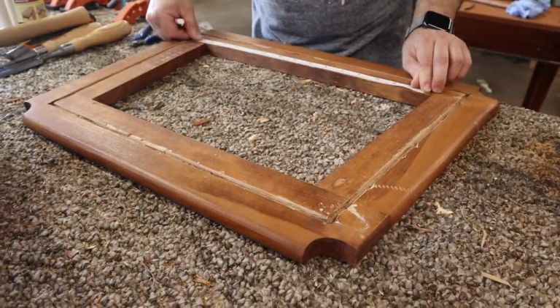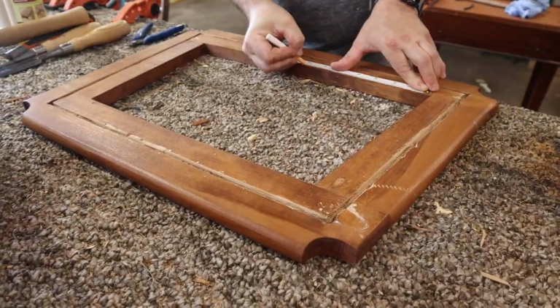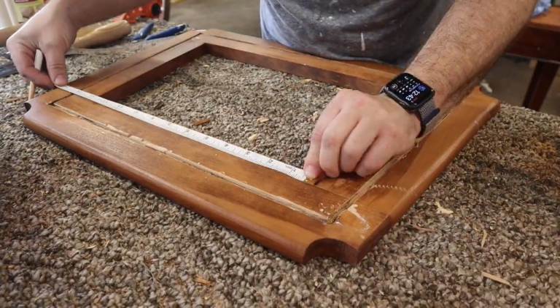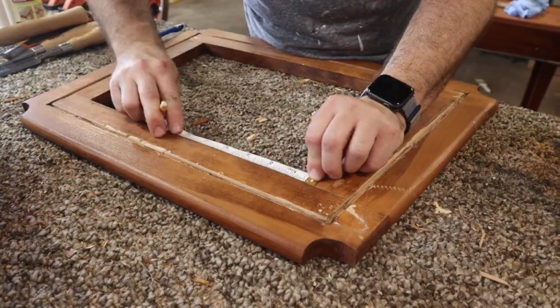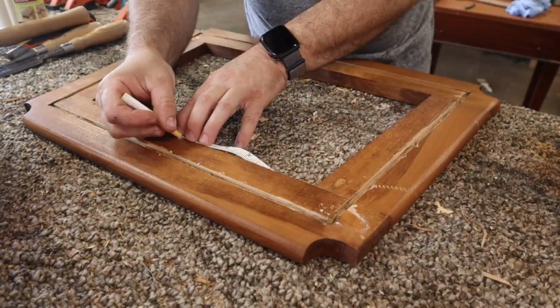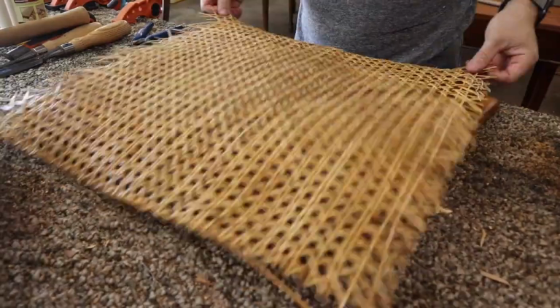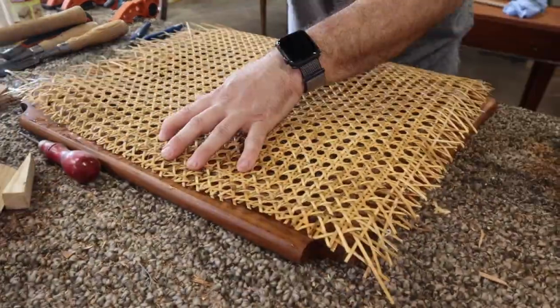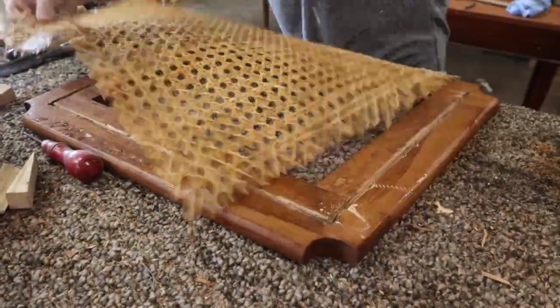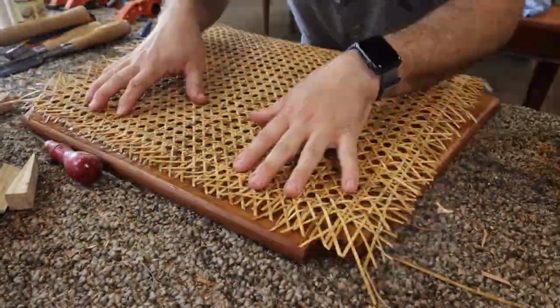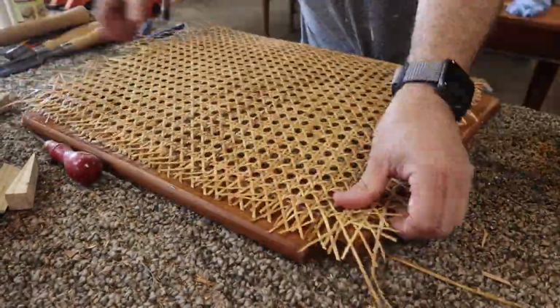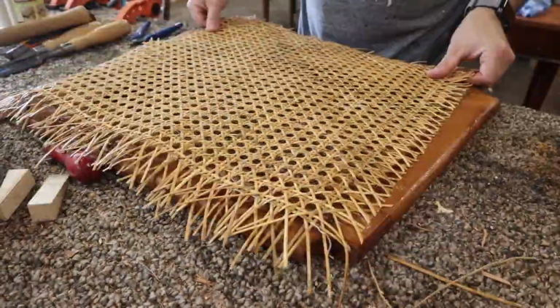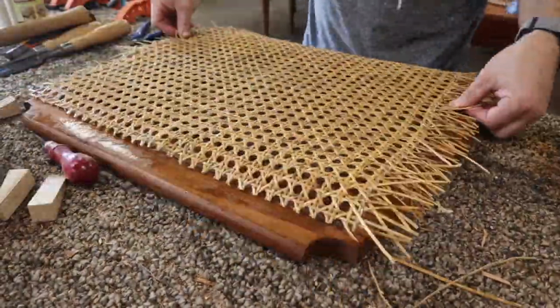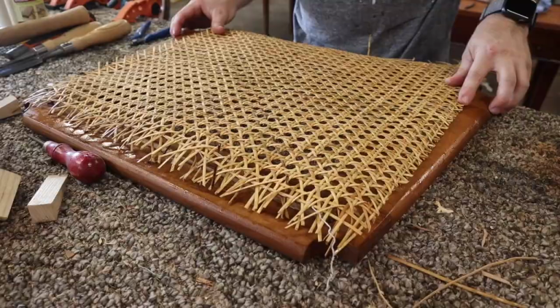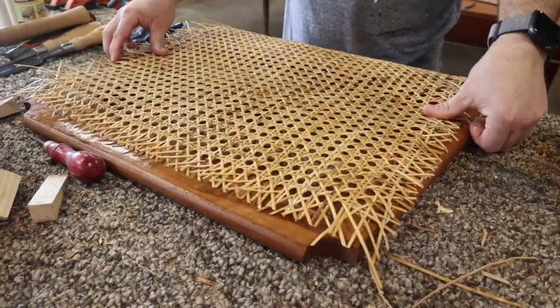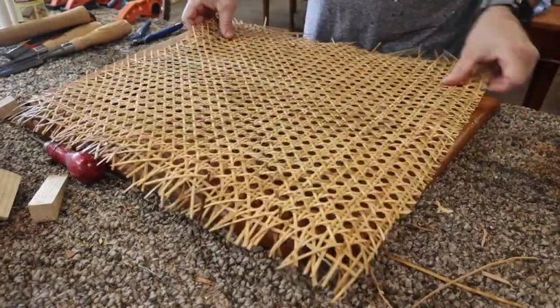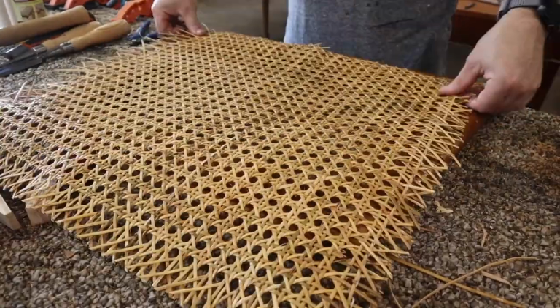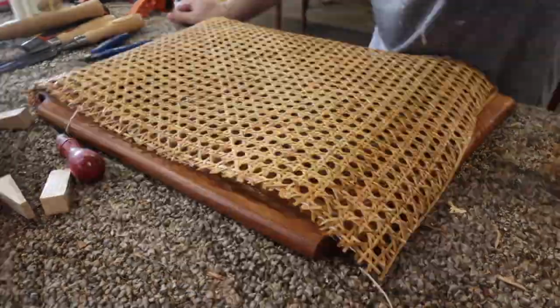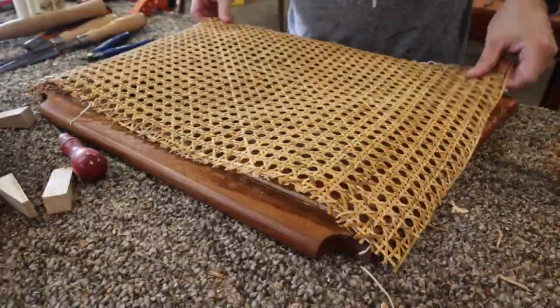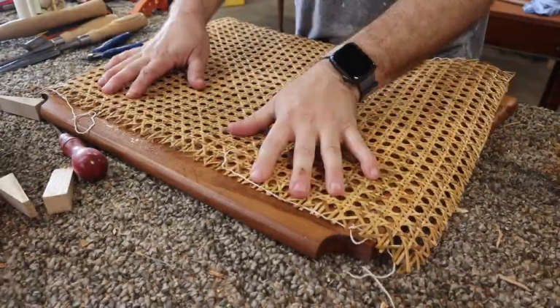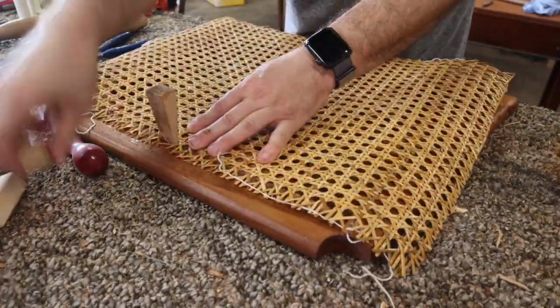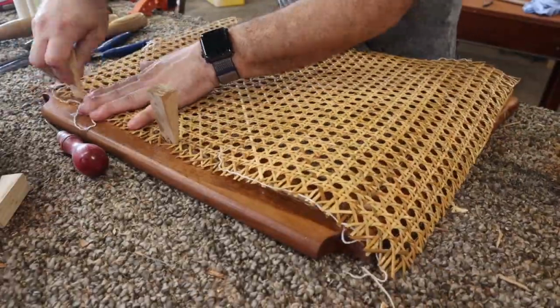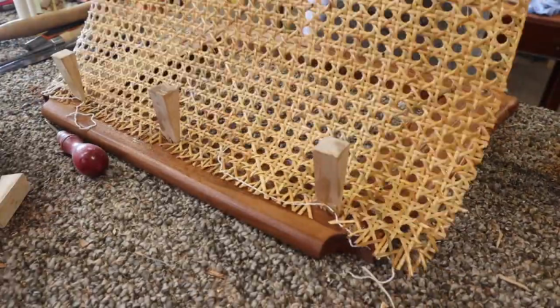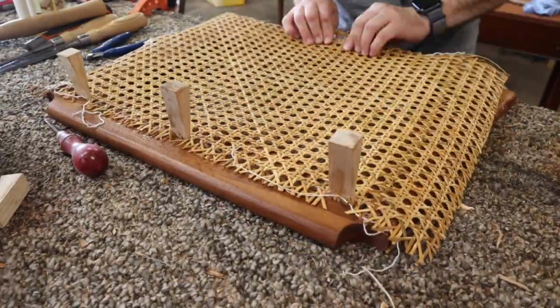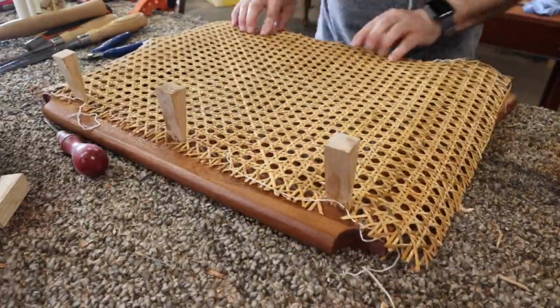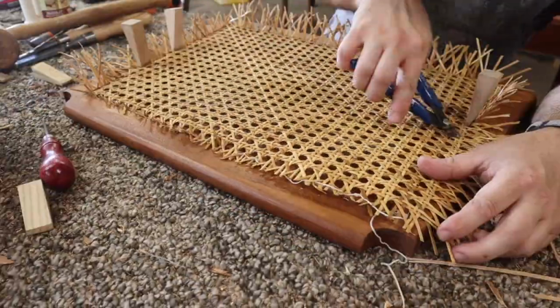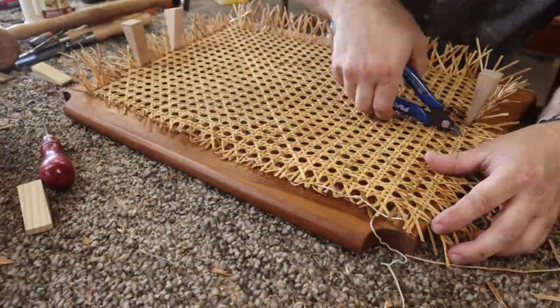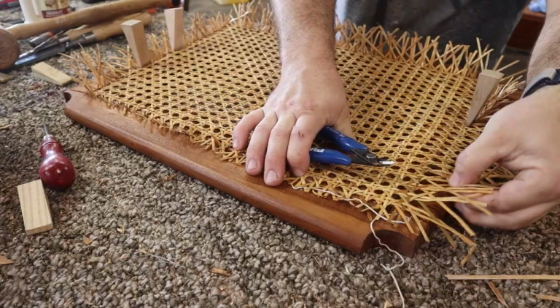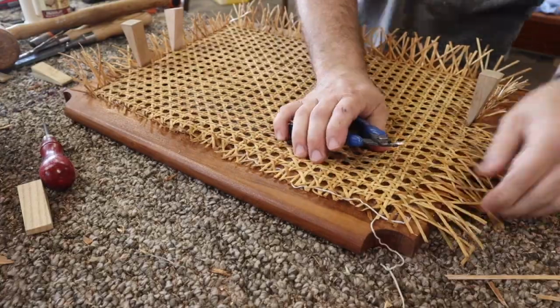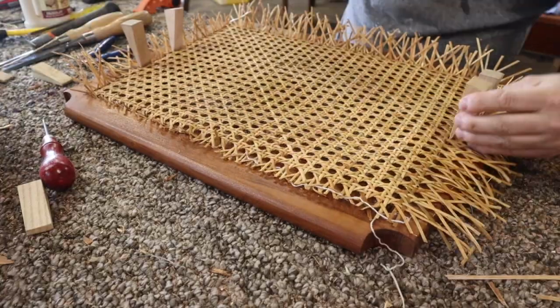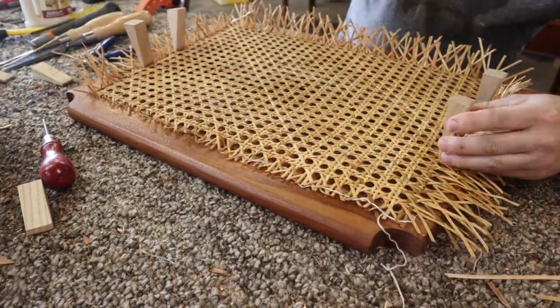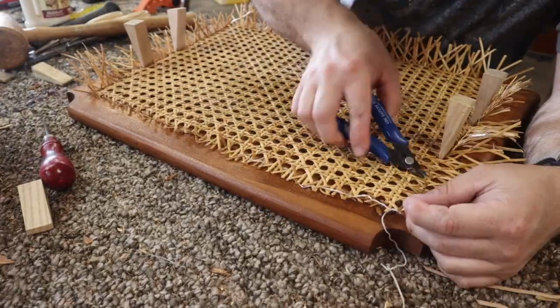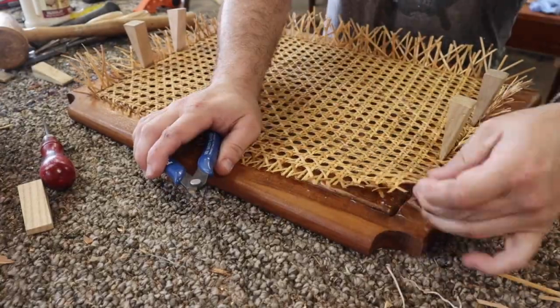Hello everybody, my name is Boone Wynum with the 323 Concept Furniture Restoration. We specialize in furniture repair, refinish, and restoration, and today we're working on a cane seat replacement.